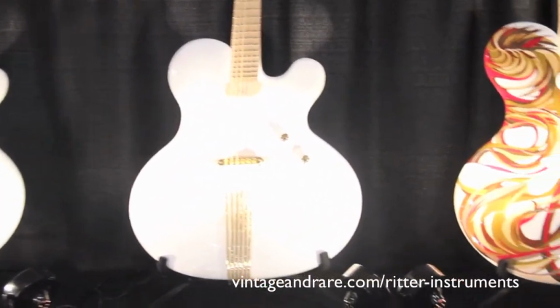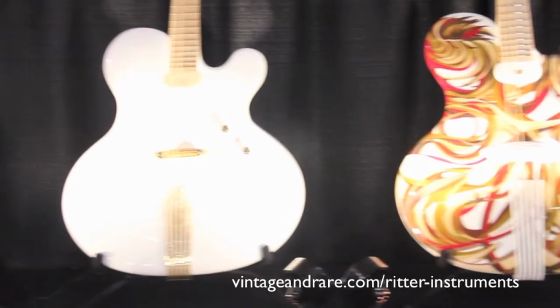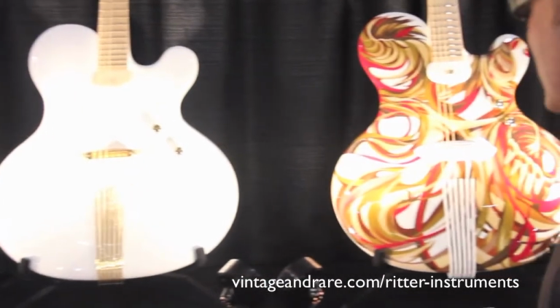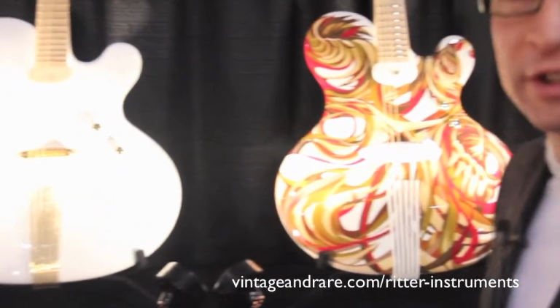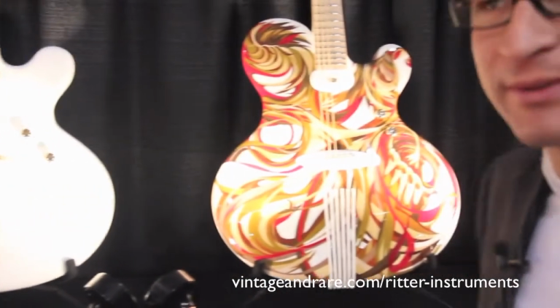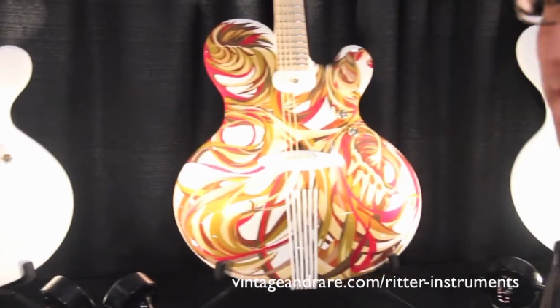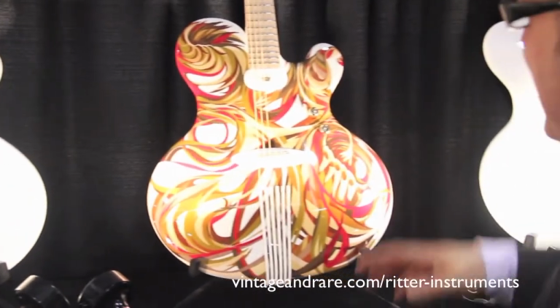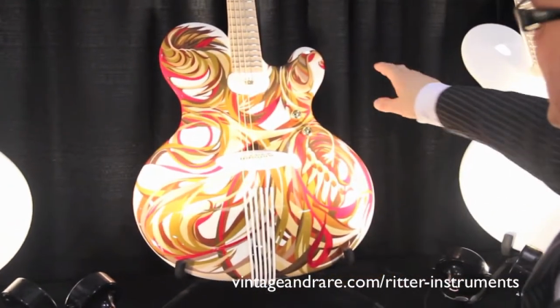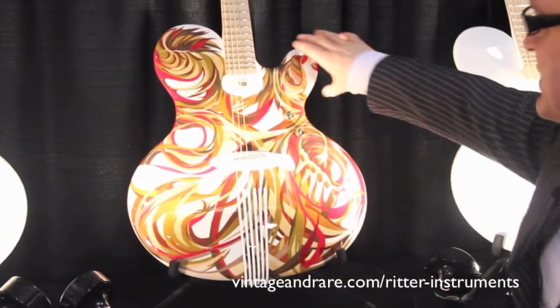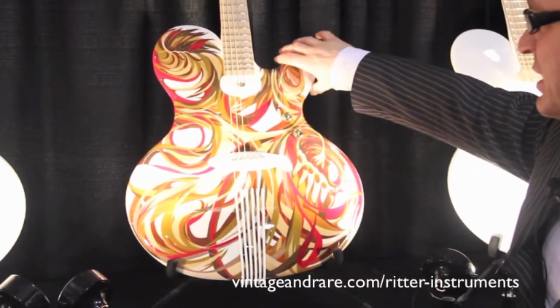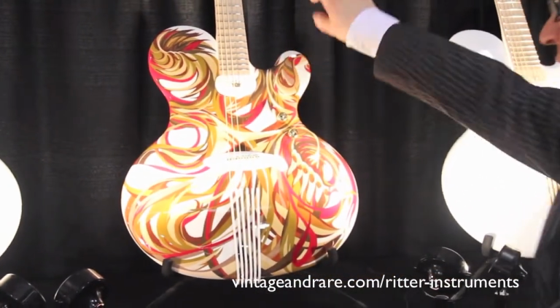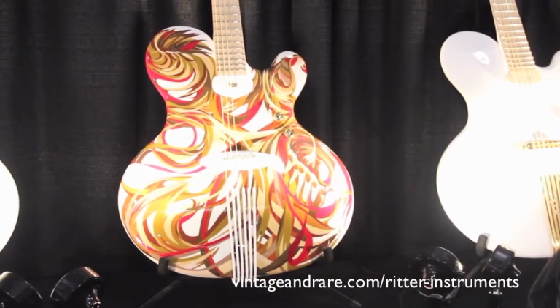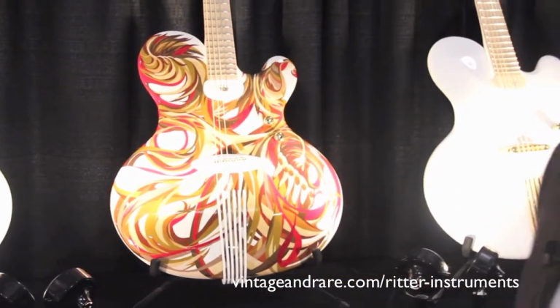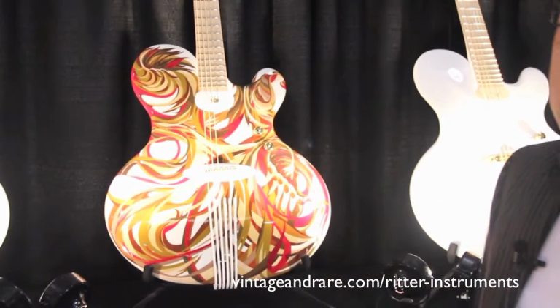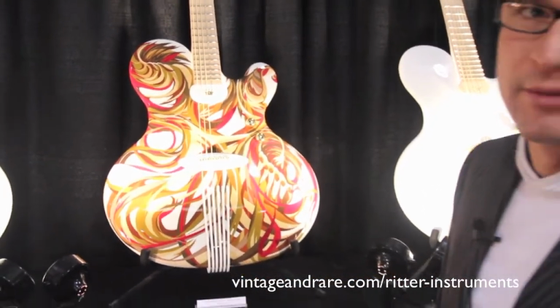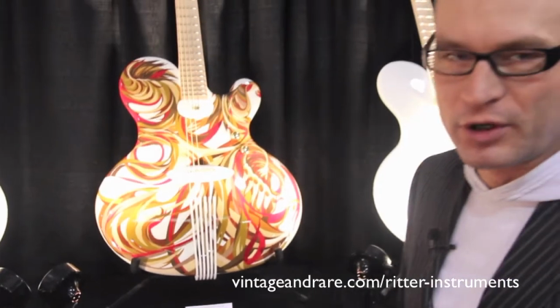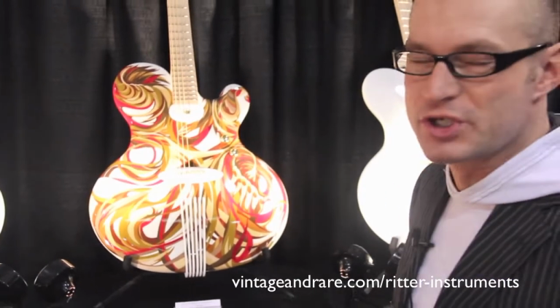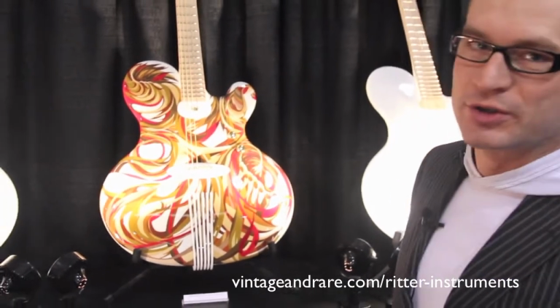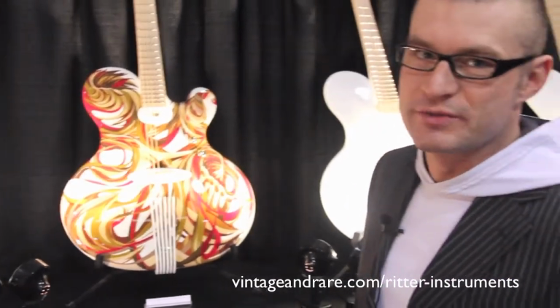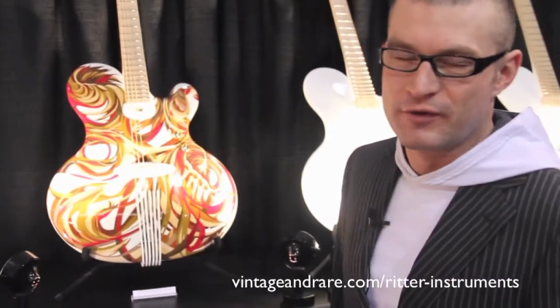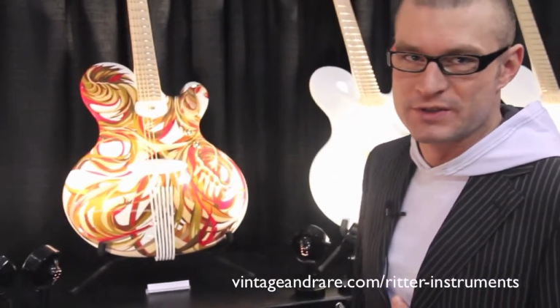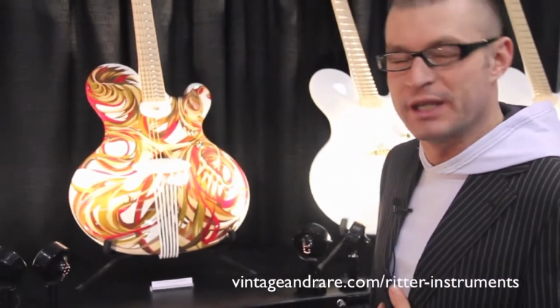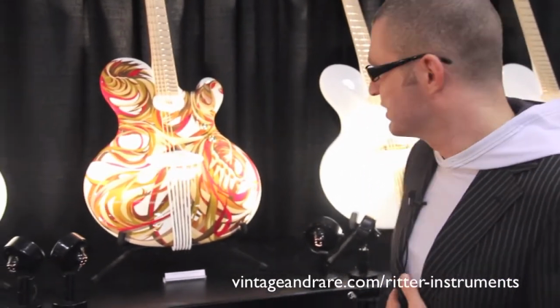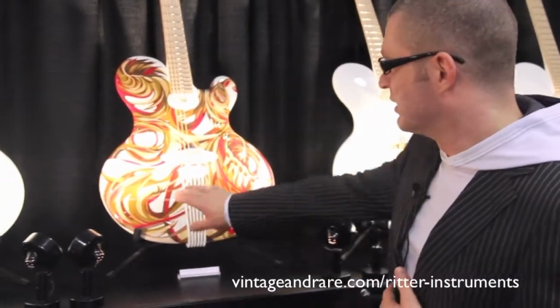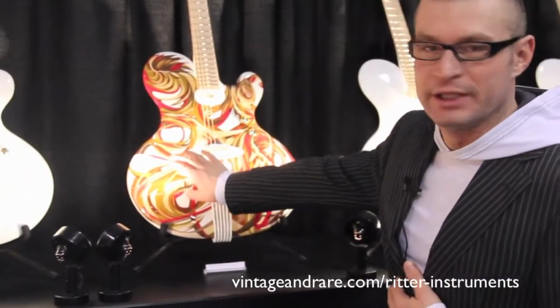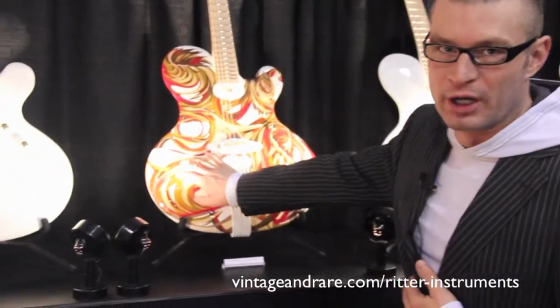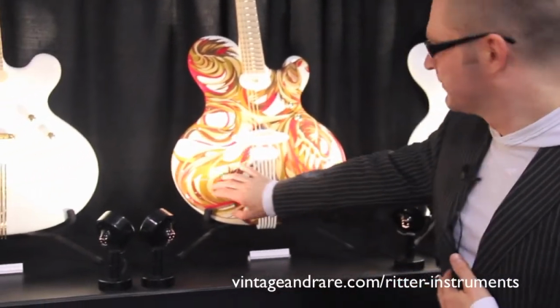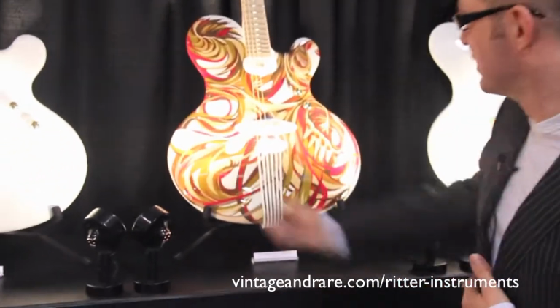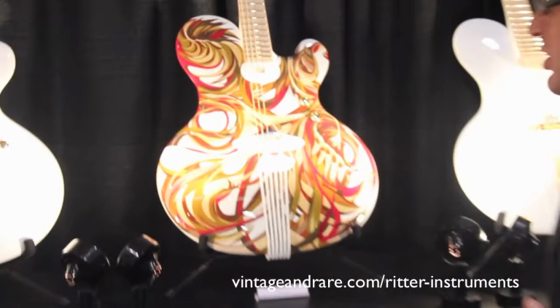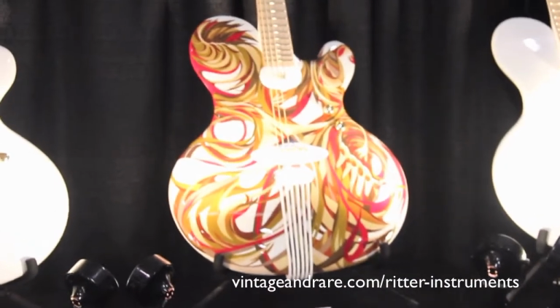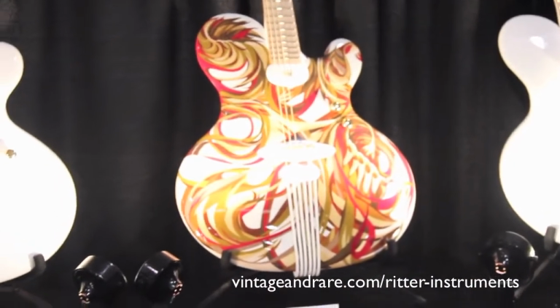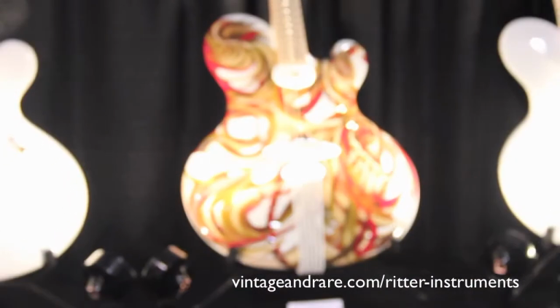And here is our main piece. This is the one-of-a-kind Sudarella number 4, which is called Autumn Falls, painted in oil by the German artist Sudarella.